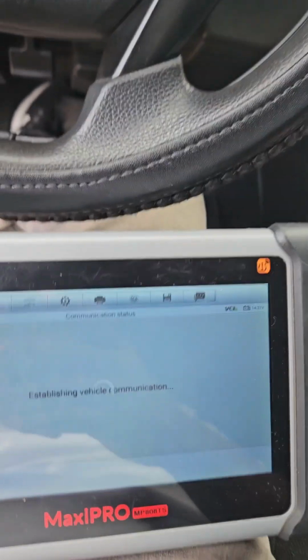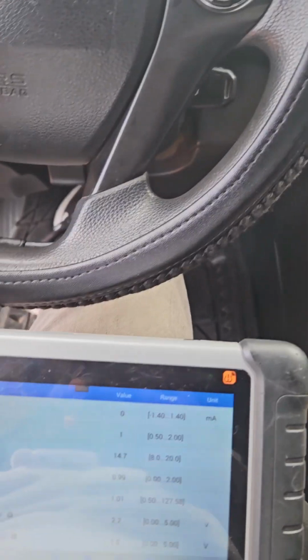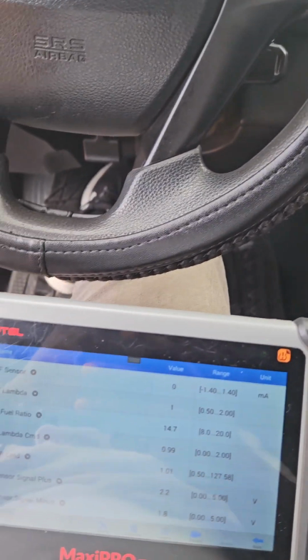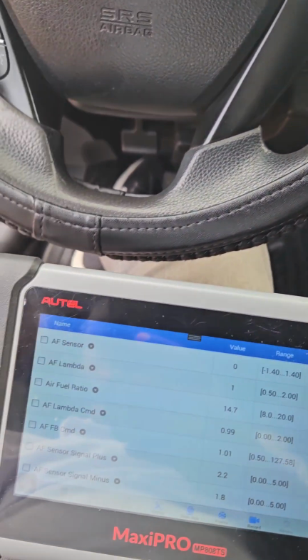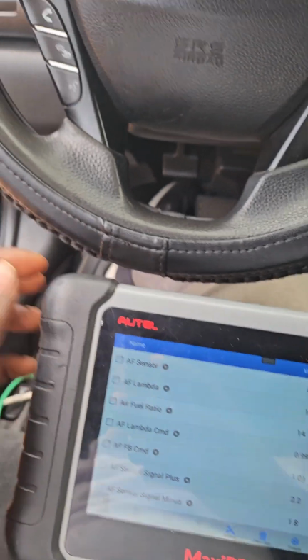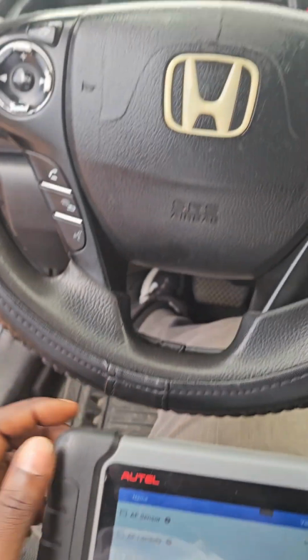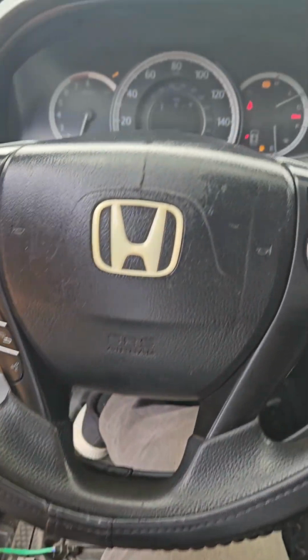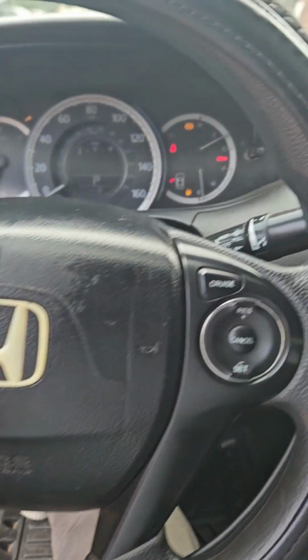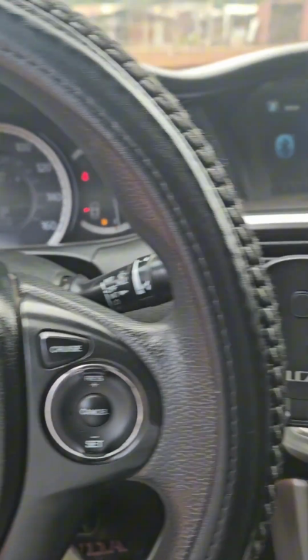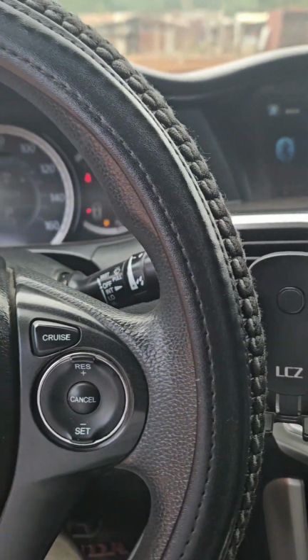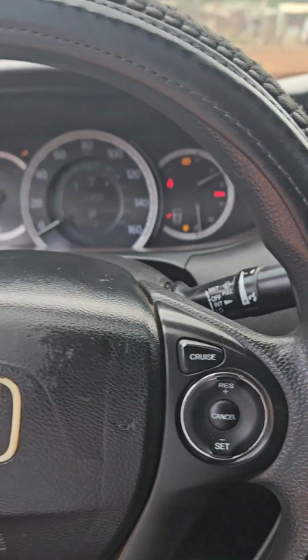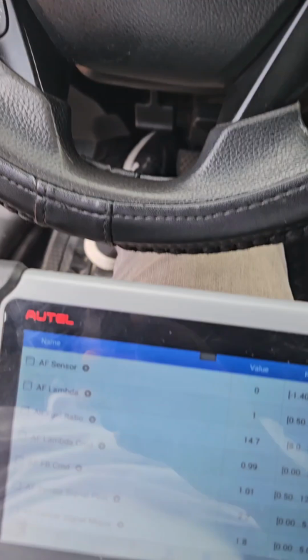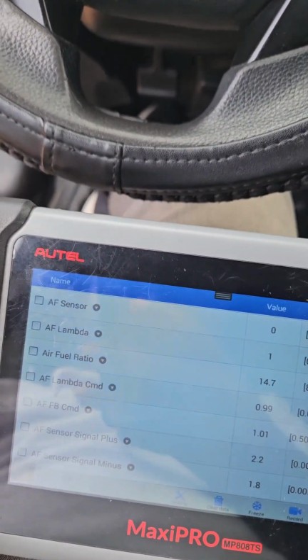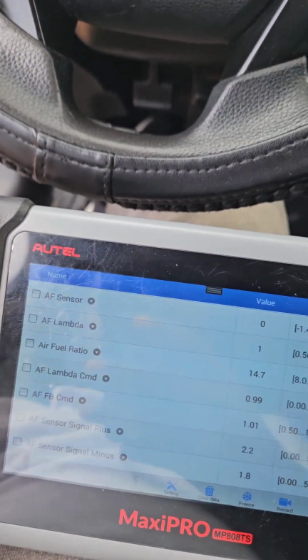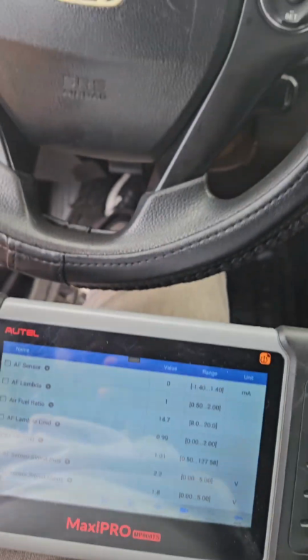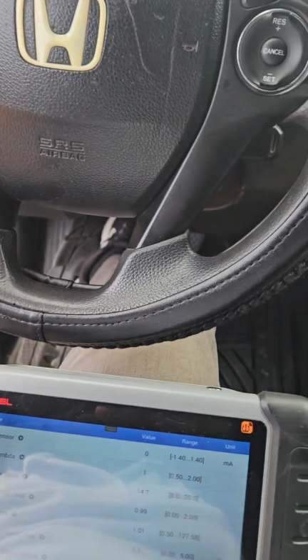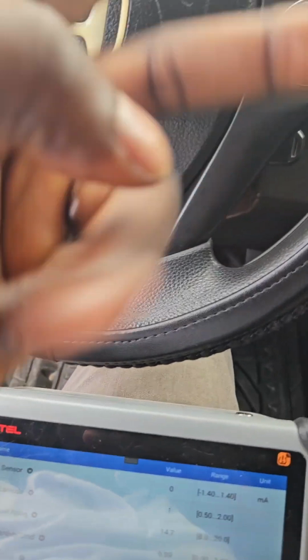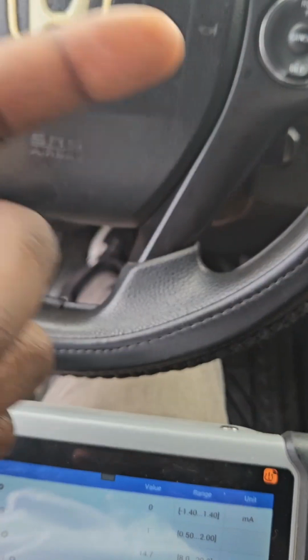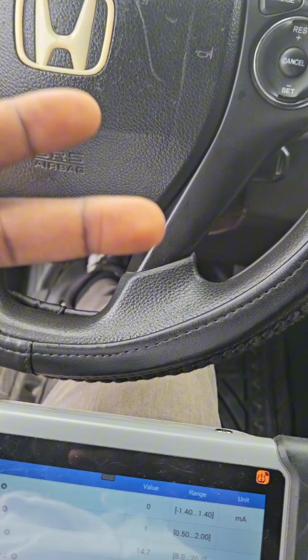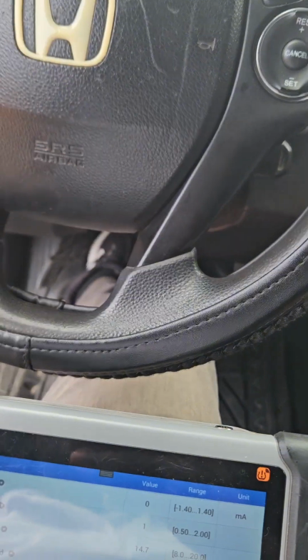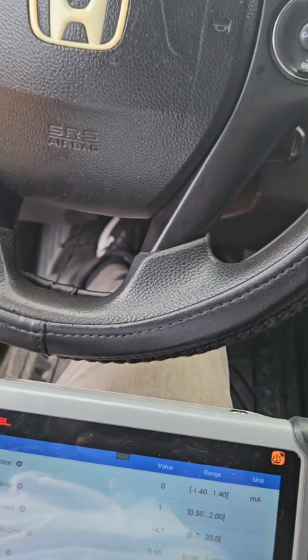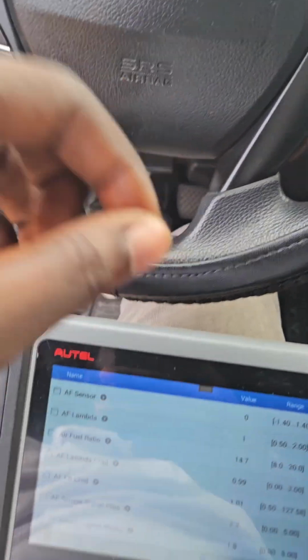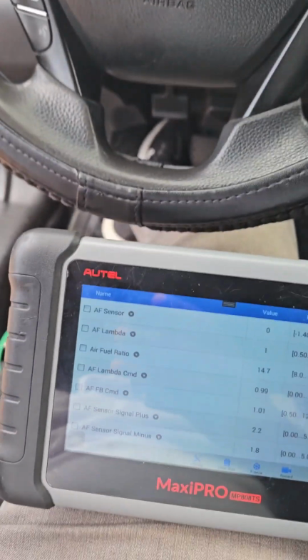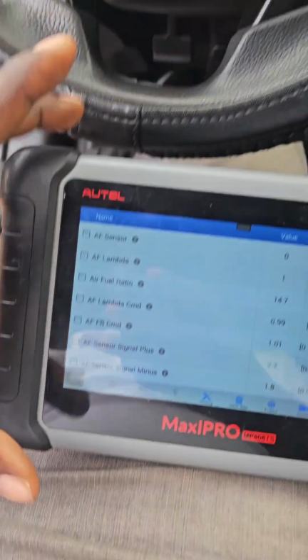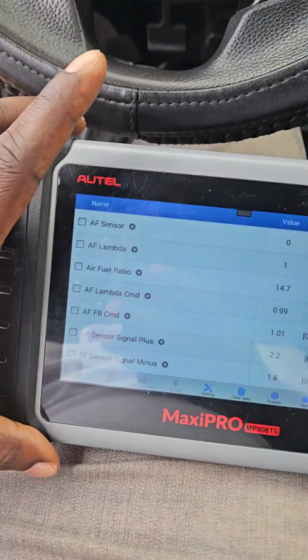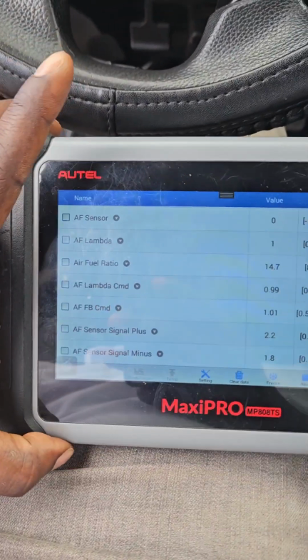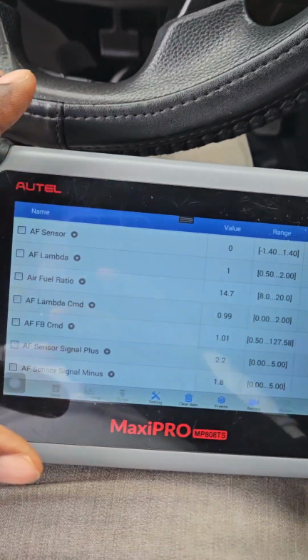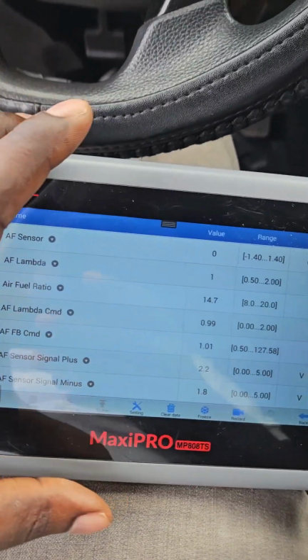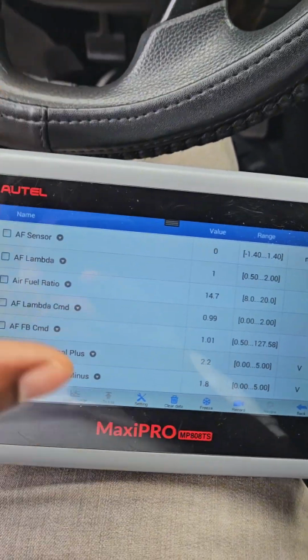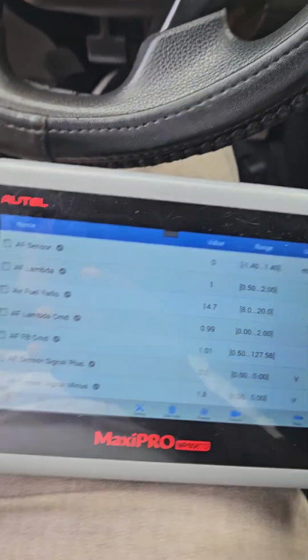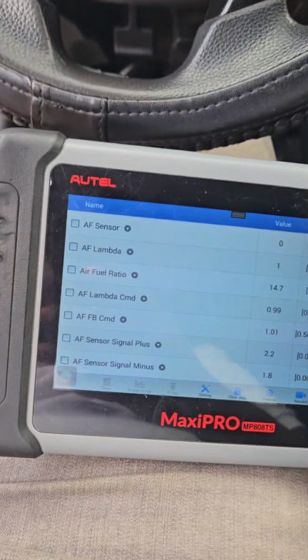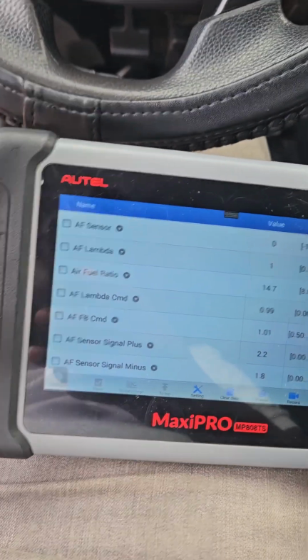I have with me a Honda Accord 2013 with a check engine light on. Scanning, I noticed that the oxygen sensors are not working. But rather than just looking at the code, I'm going to also look at the live data to double confirm.